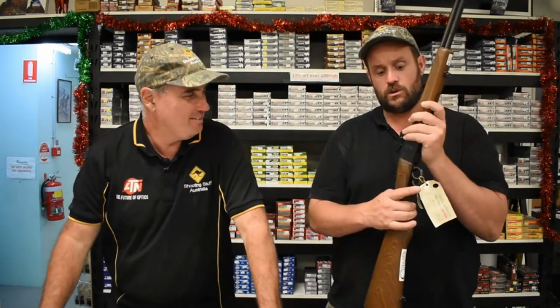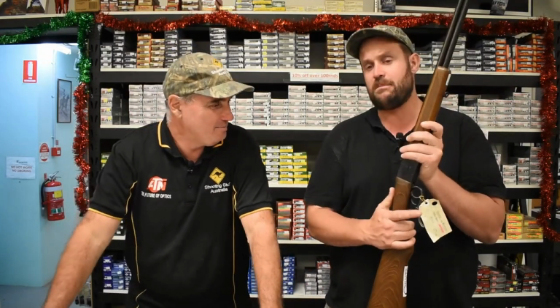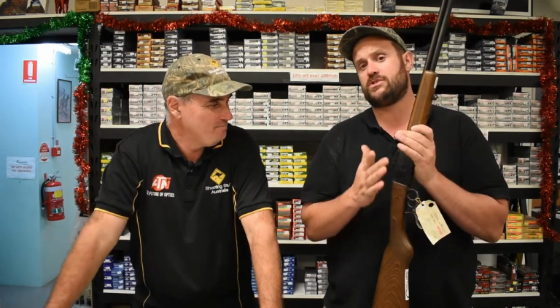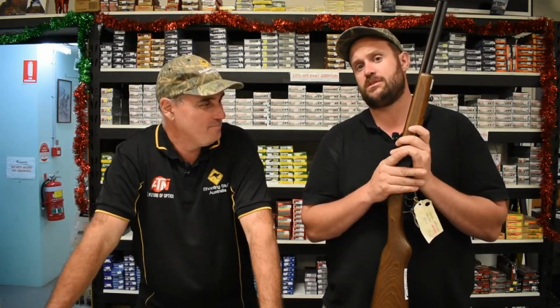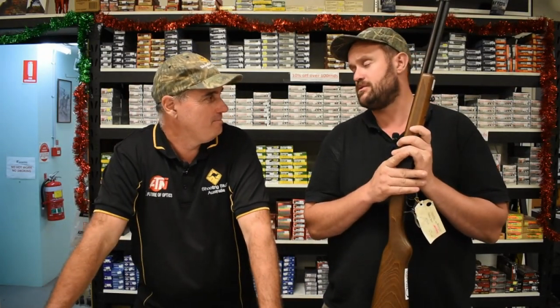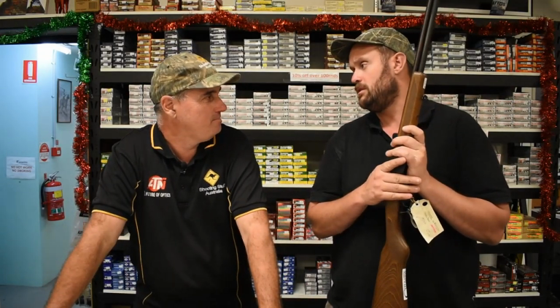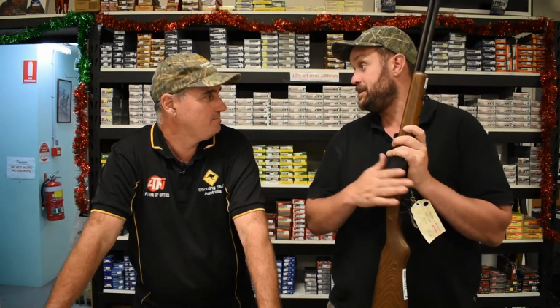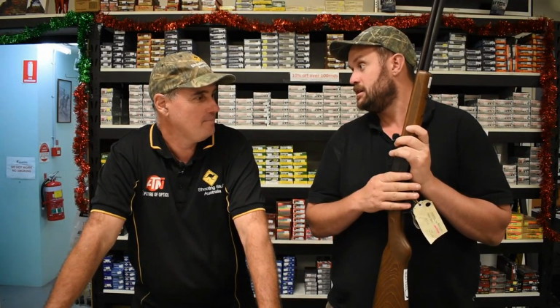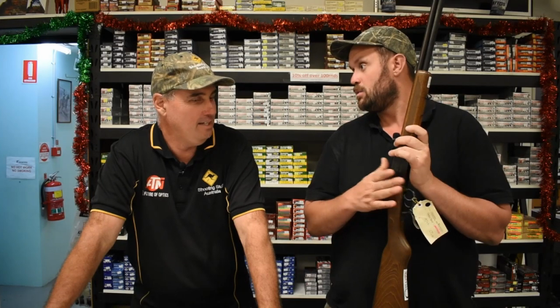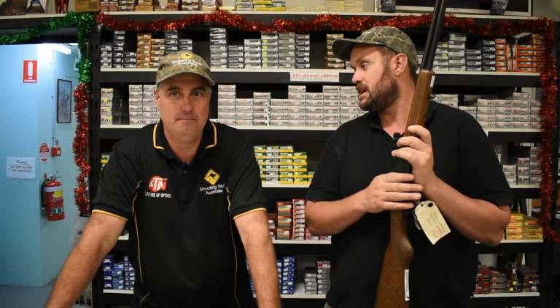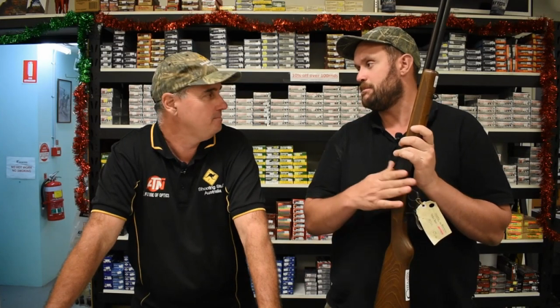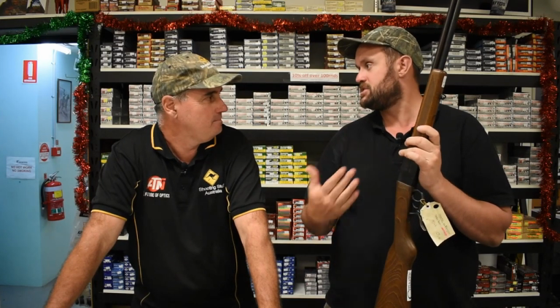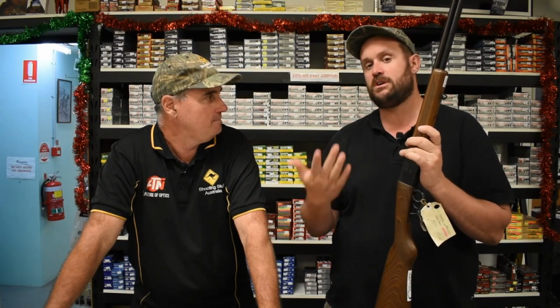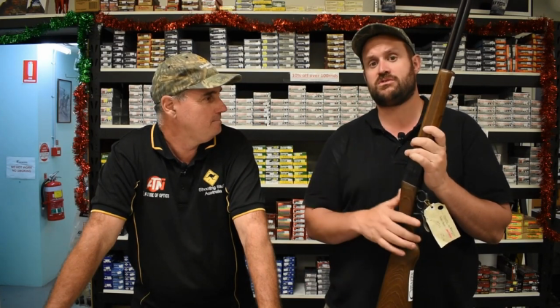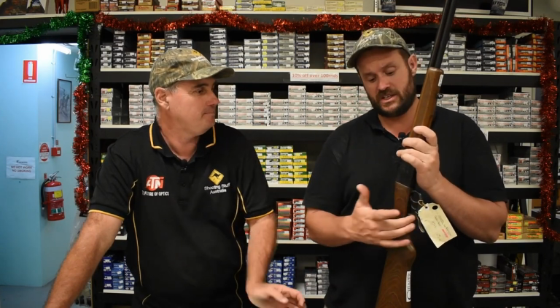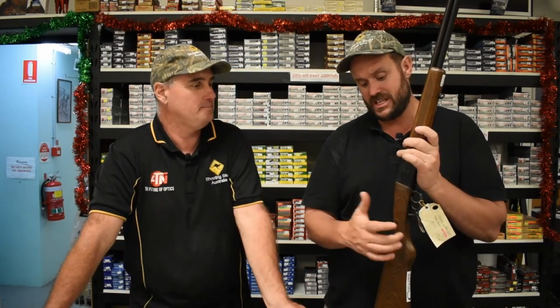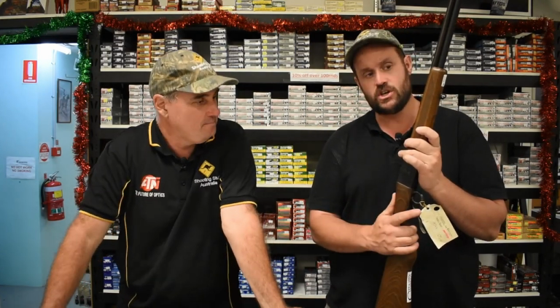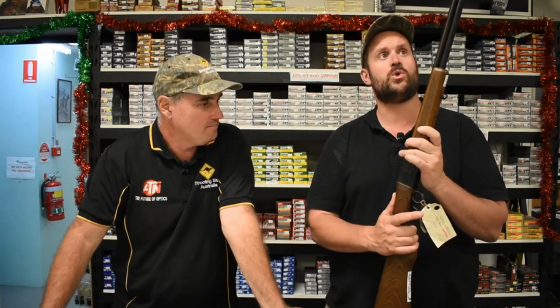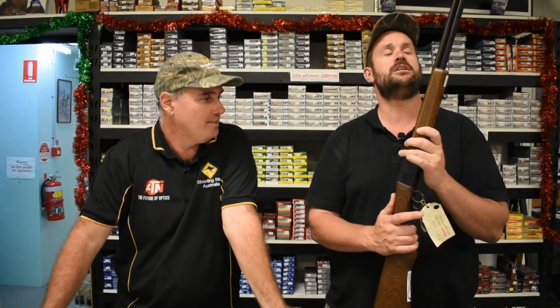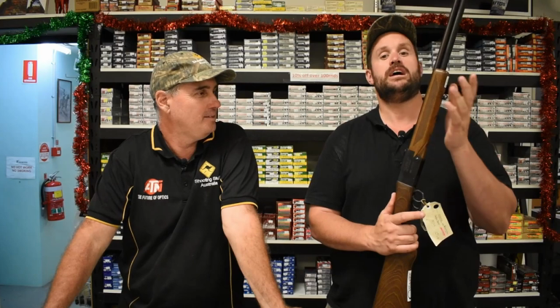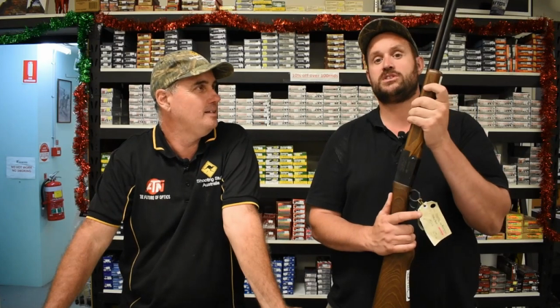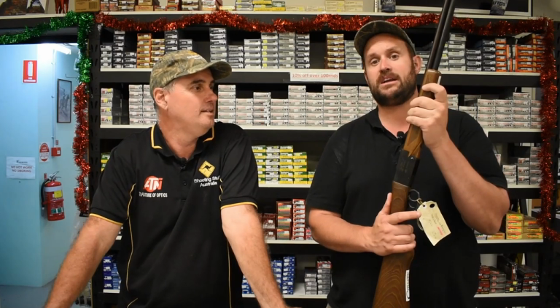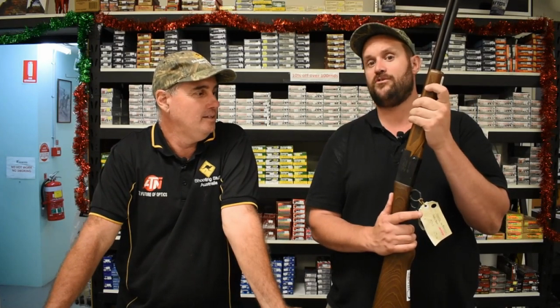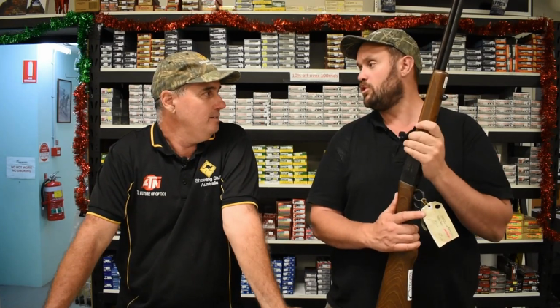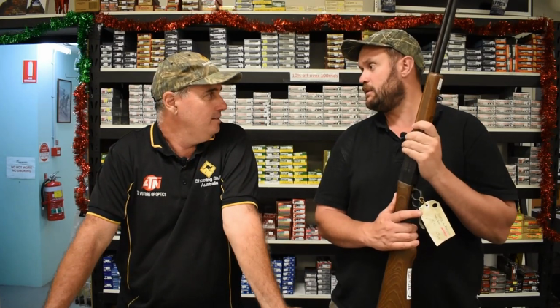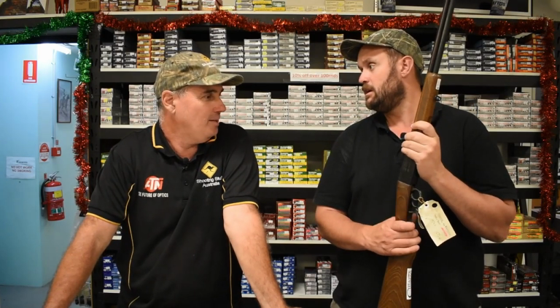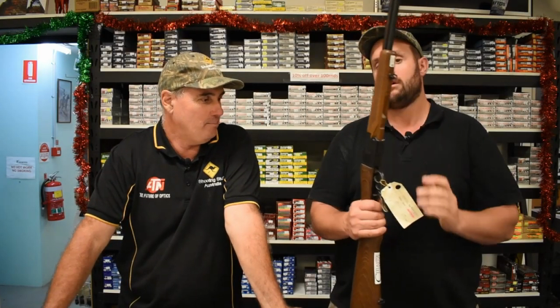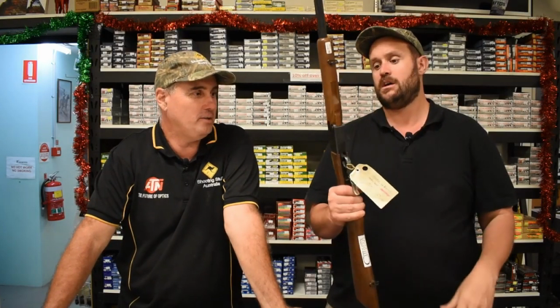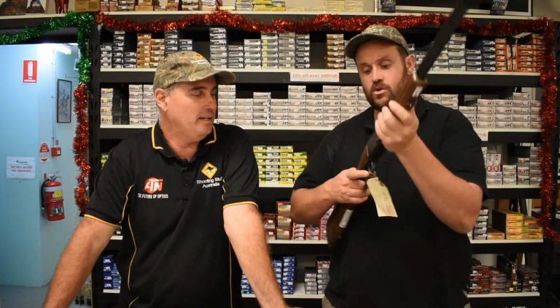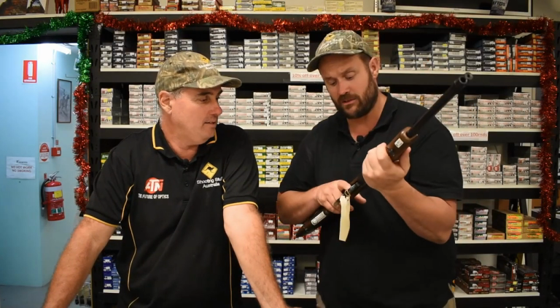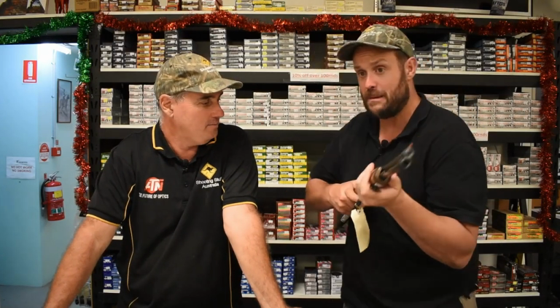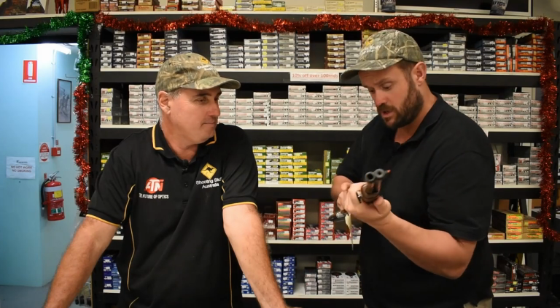I know a lot of people that buy these sort of things for the kids — obviously they buy it for themselves, but obviously teach their kids on them. The .410 and .22 Magnum, perfect — a good little plinking round. It would be a fun little gun, great for little rabbits as well.